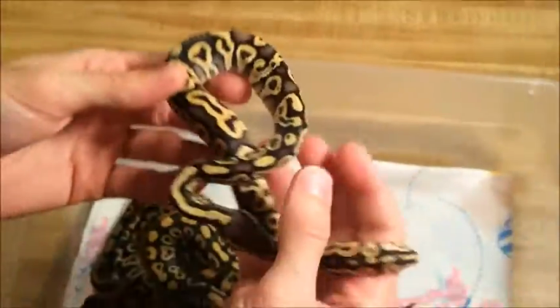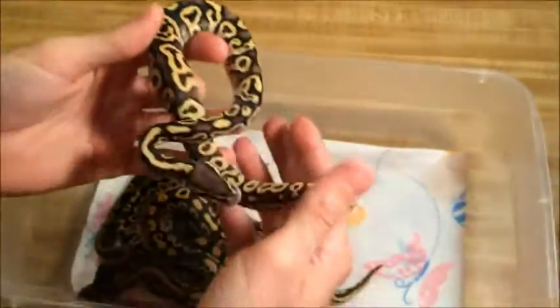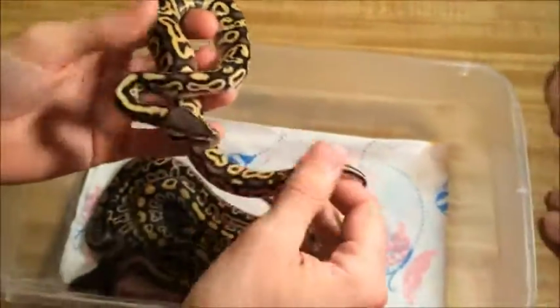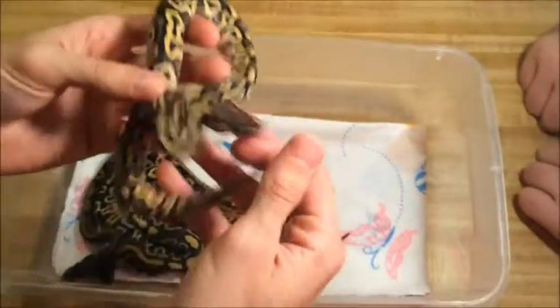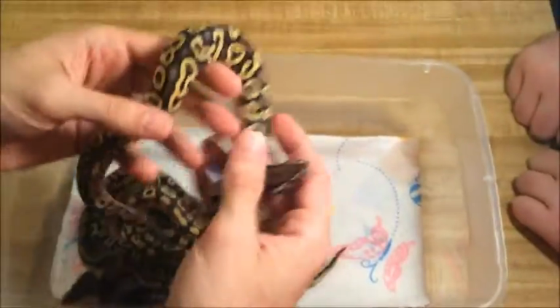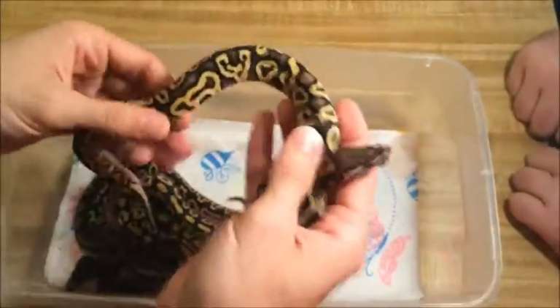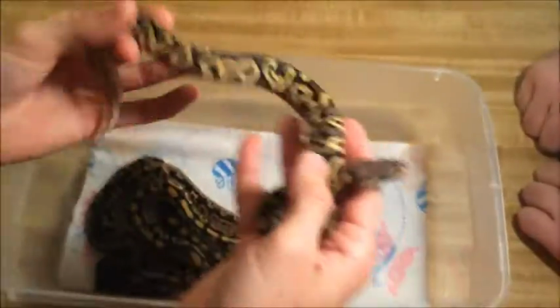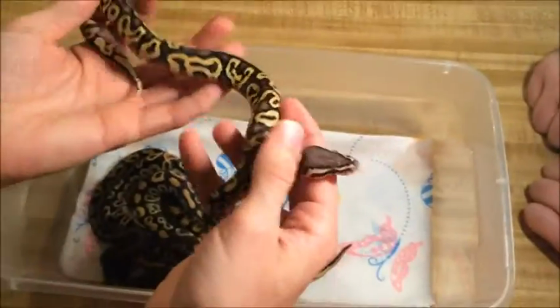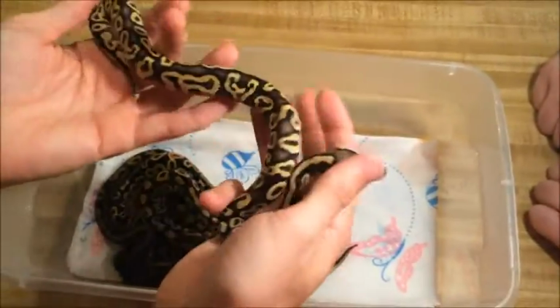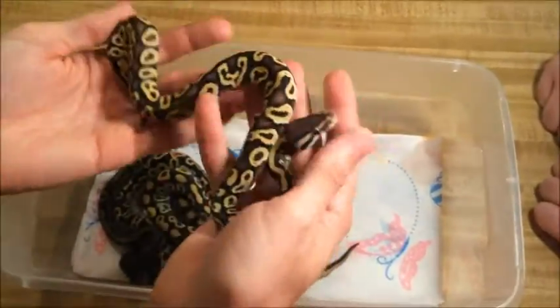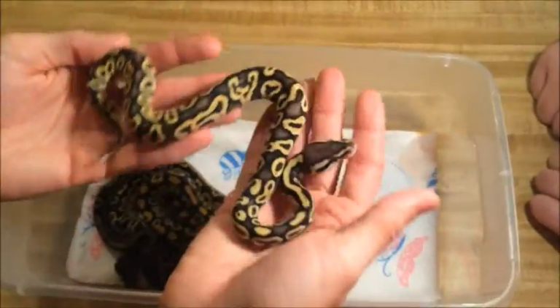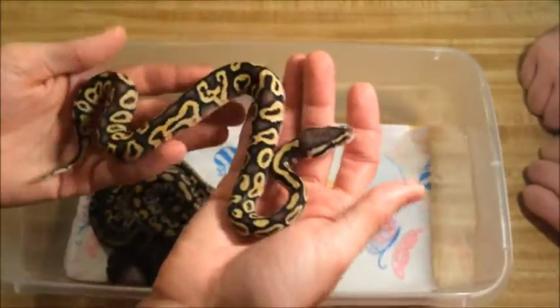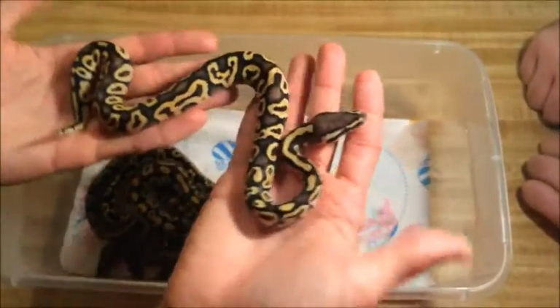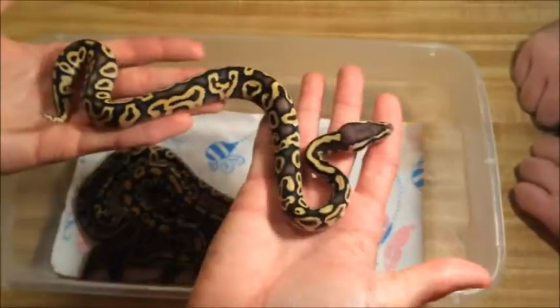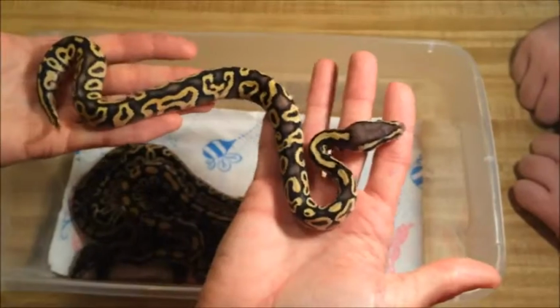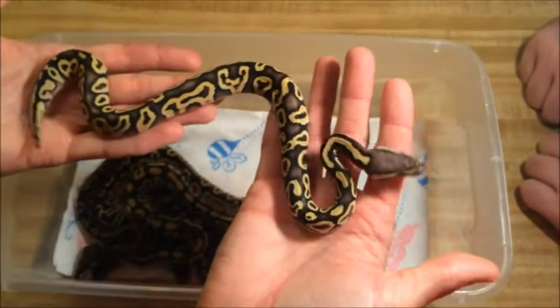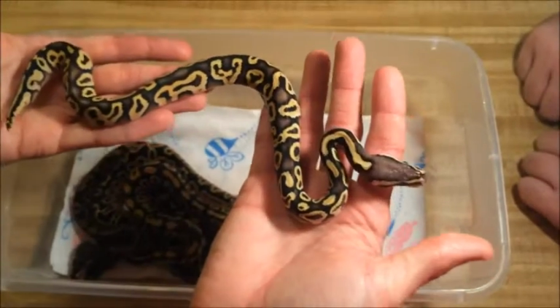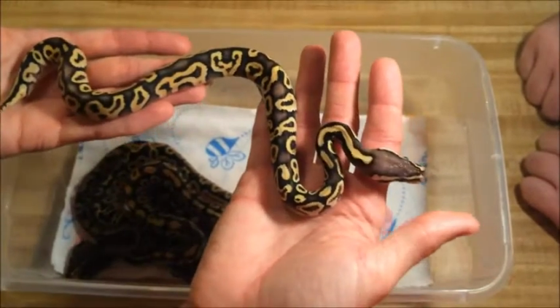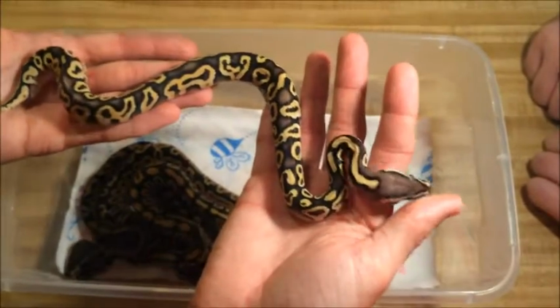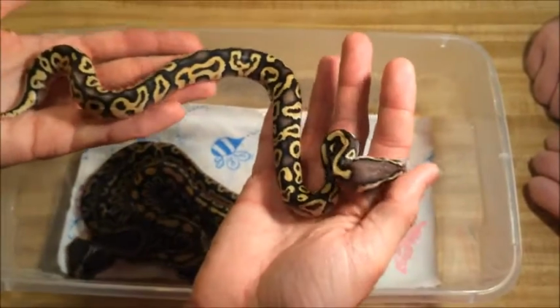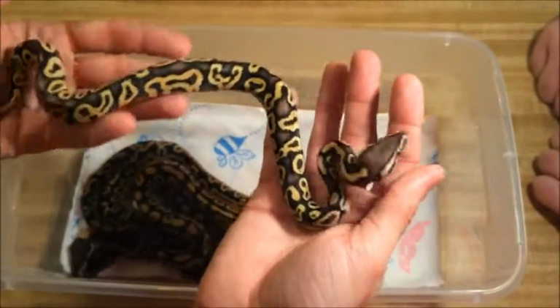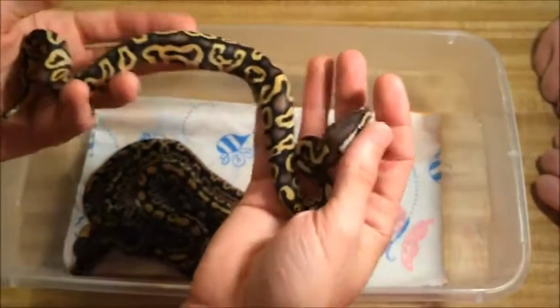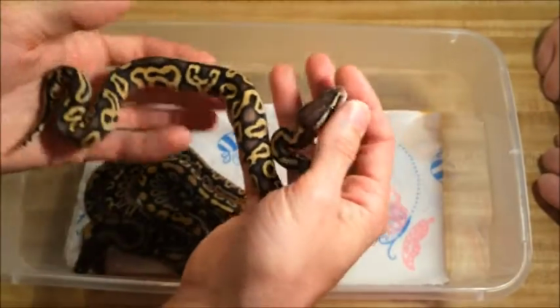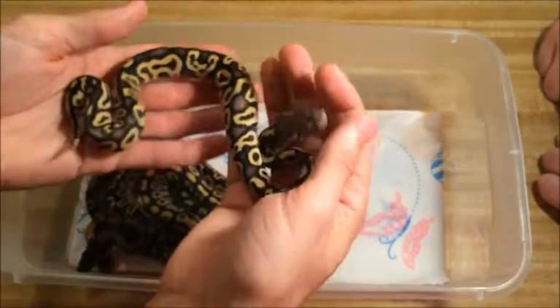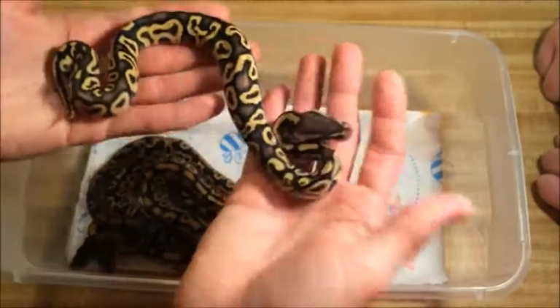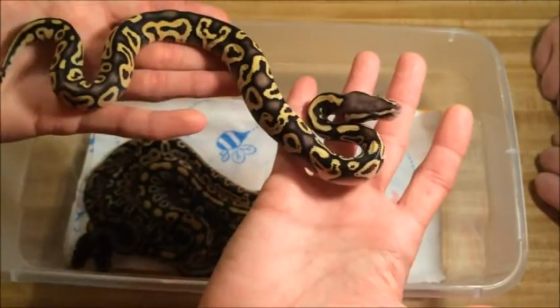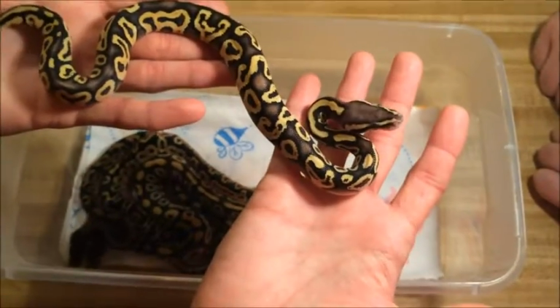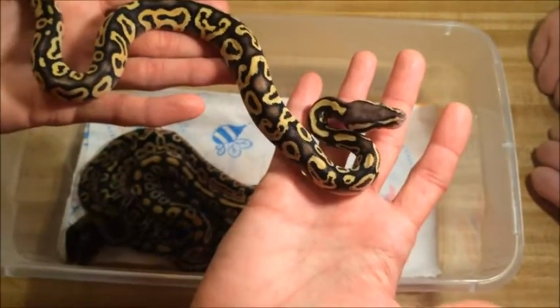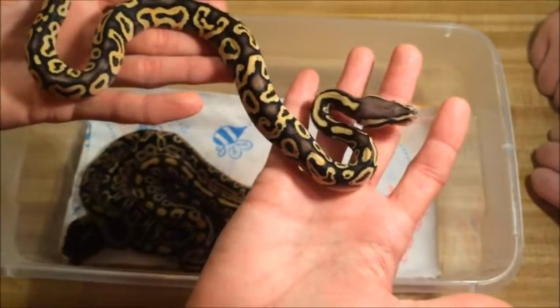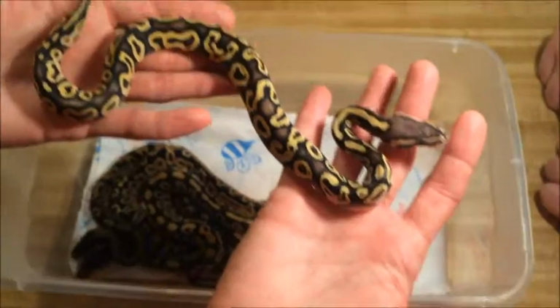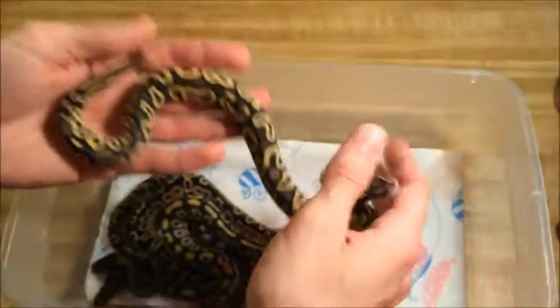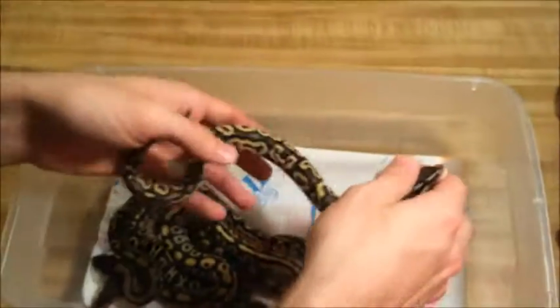But this guy is hot. This is gonna make some cool stuff, adding this with other things in the future. This is one of my favorites of the entire season. He just pops, man. He's hot.